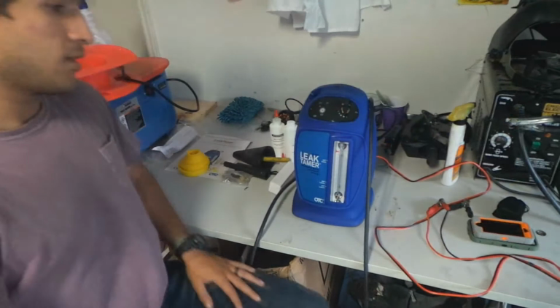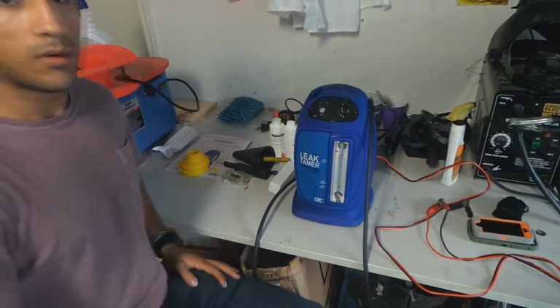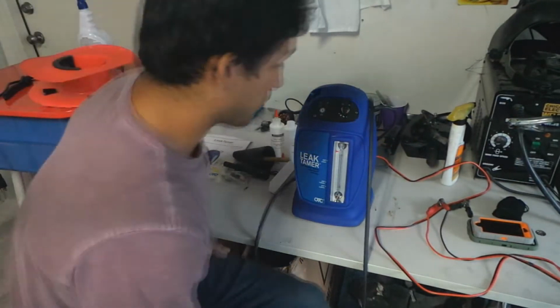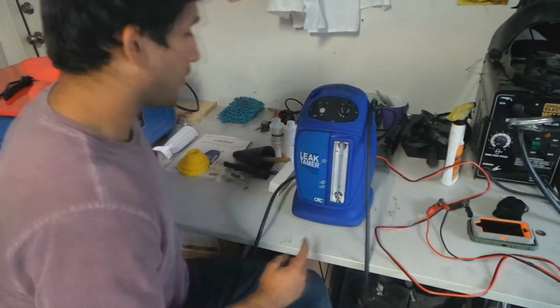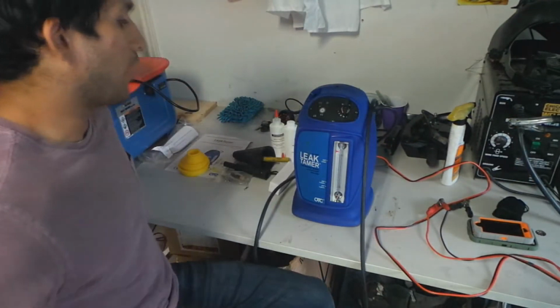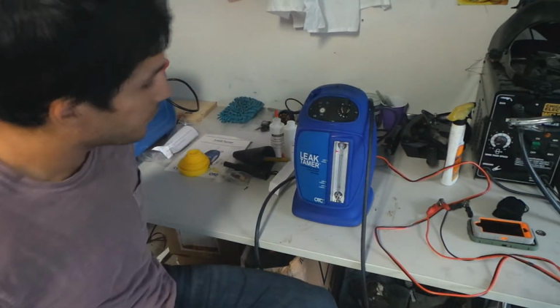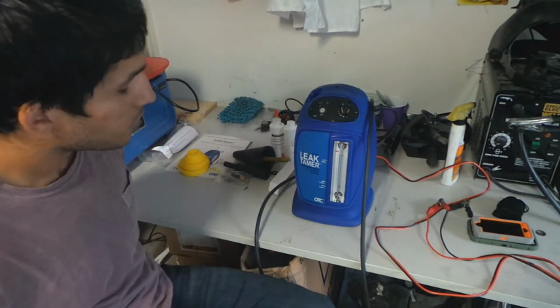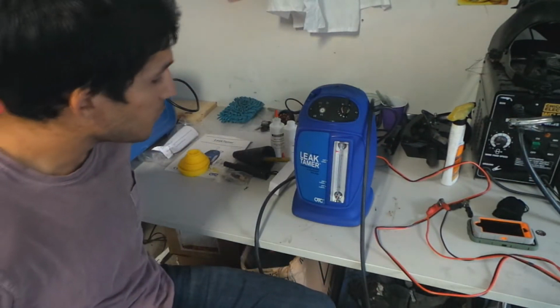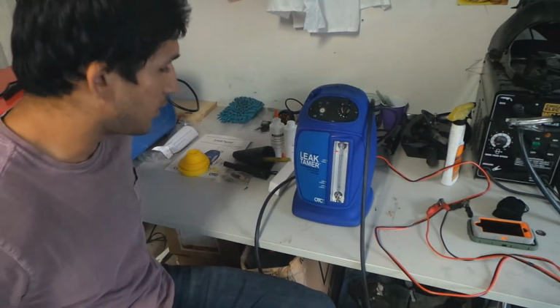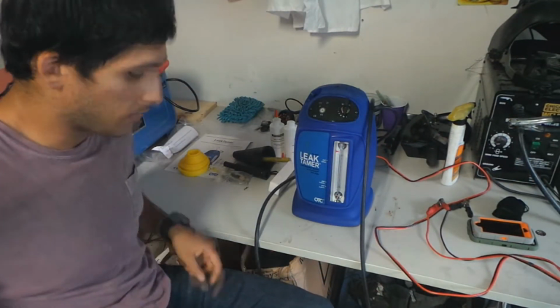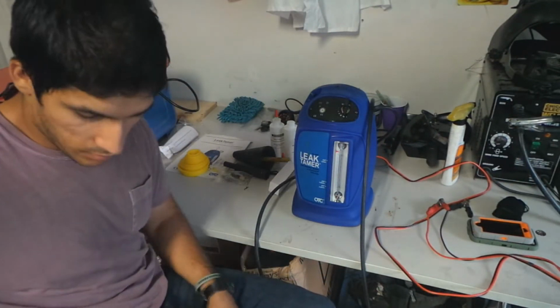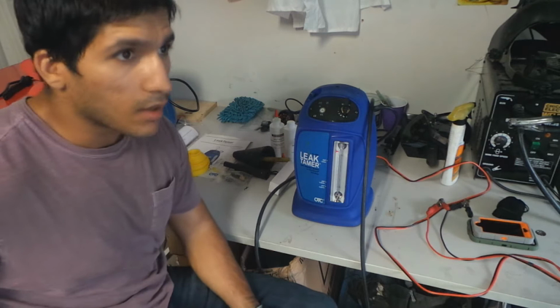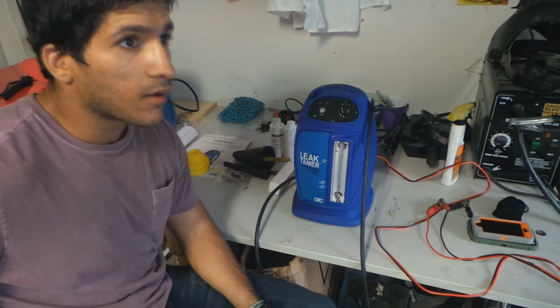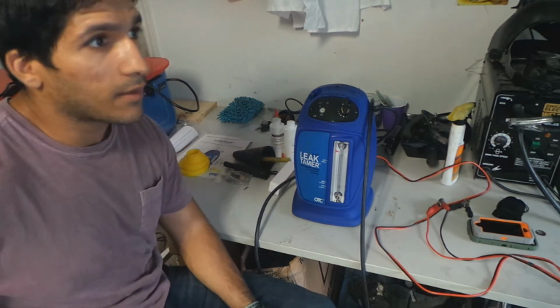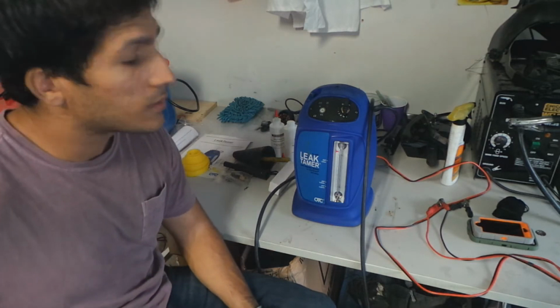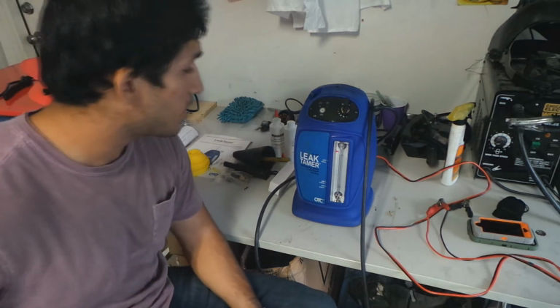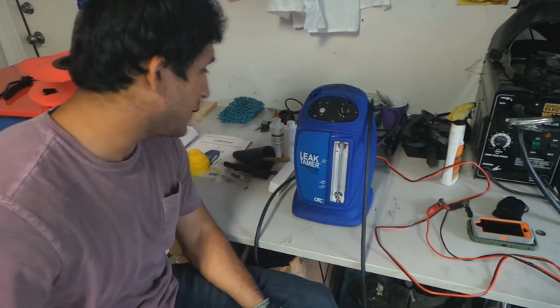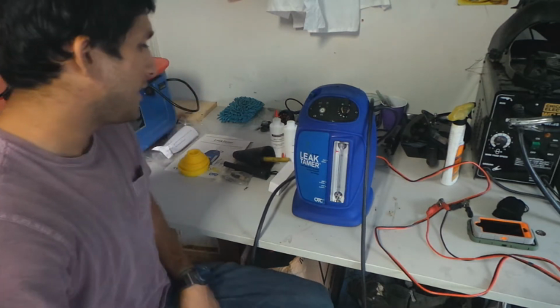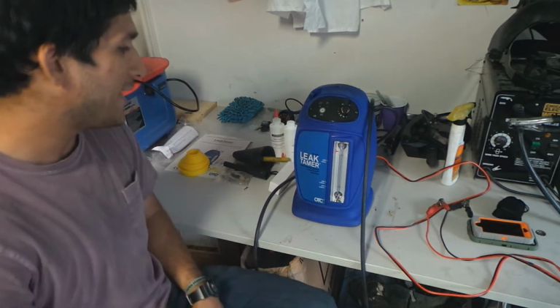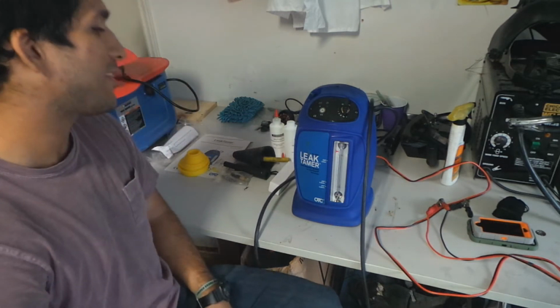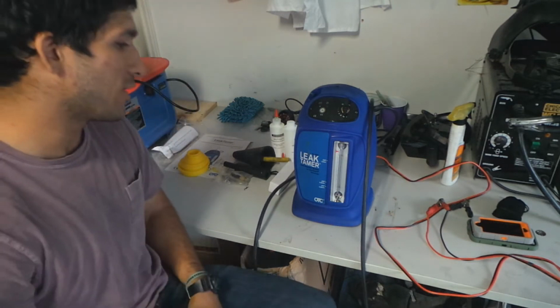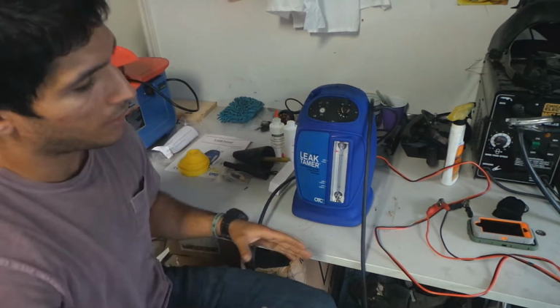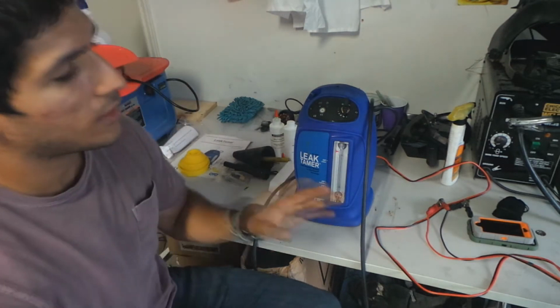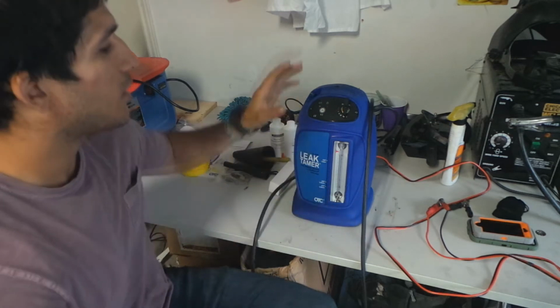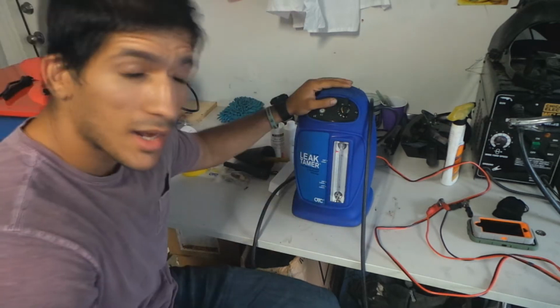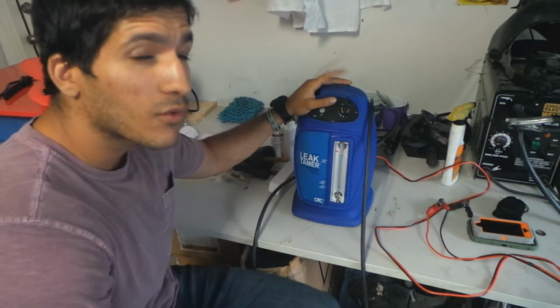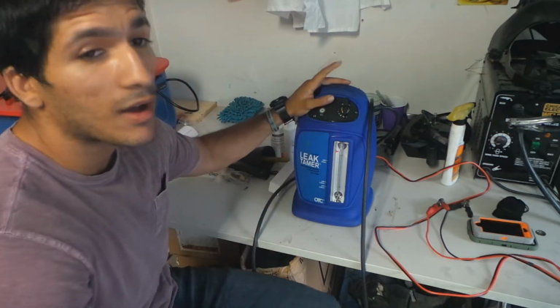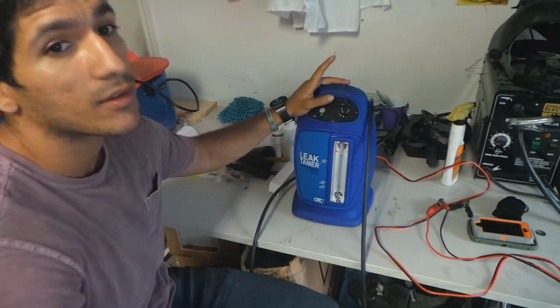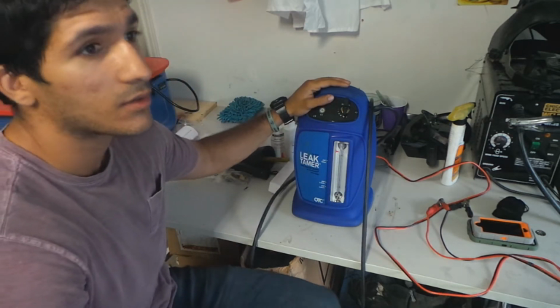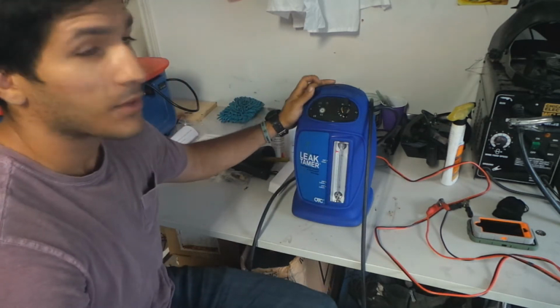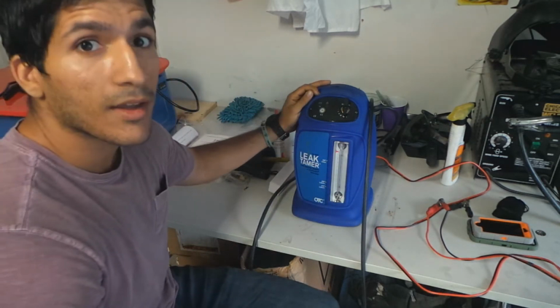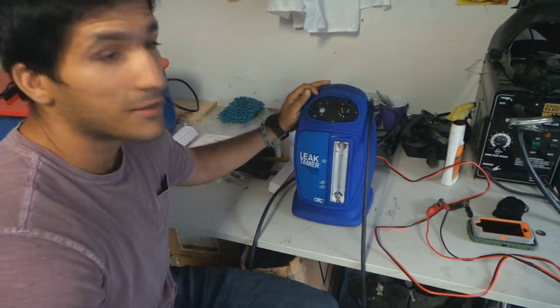Today I'm going to talk about the famous OTC Leak Tammer. This thing cost me $945. Is it worth it? No.